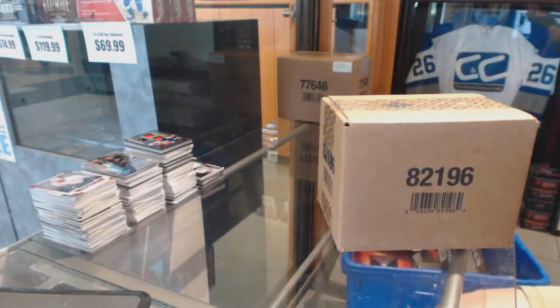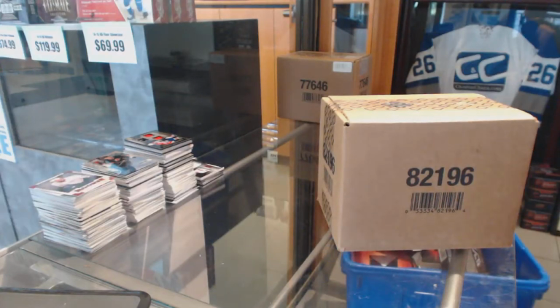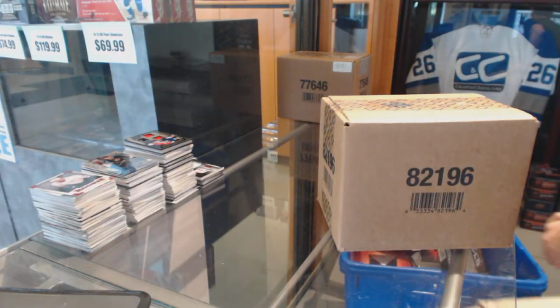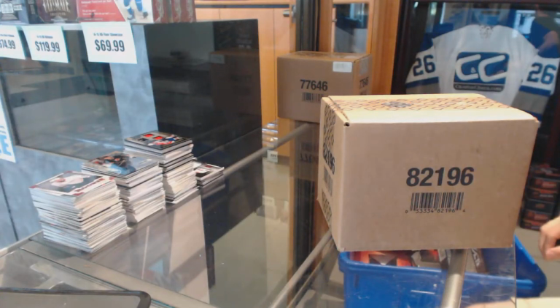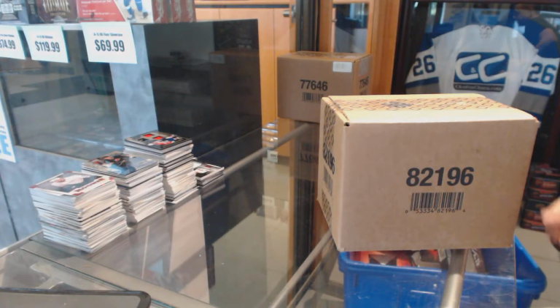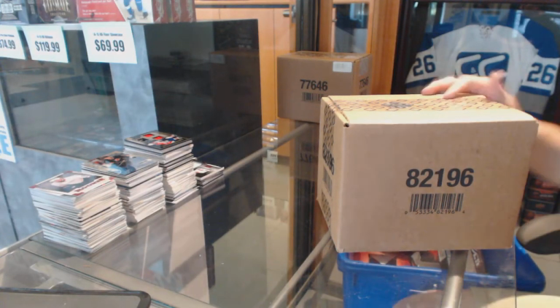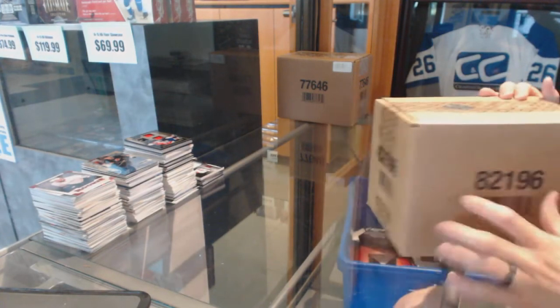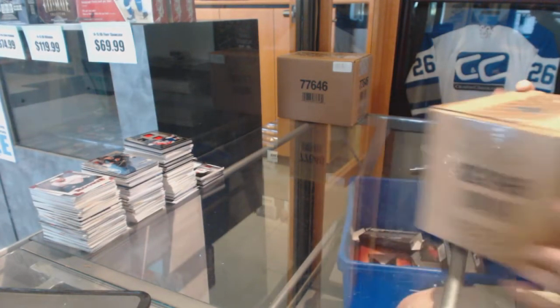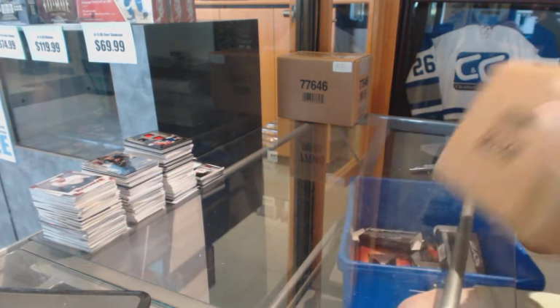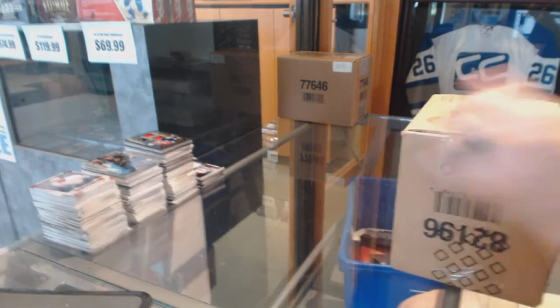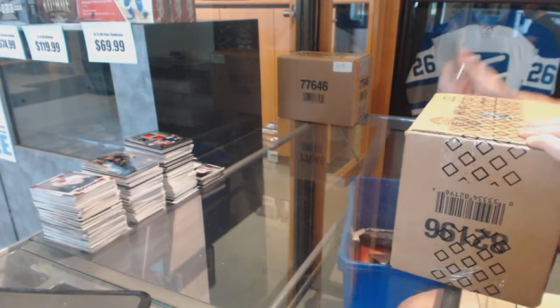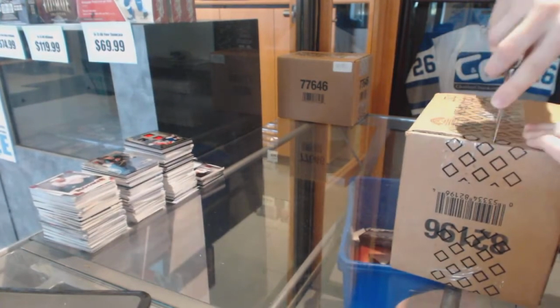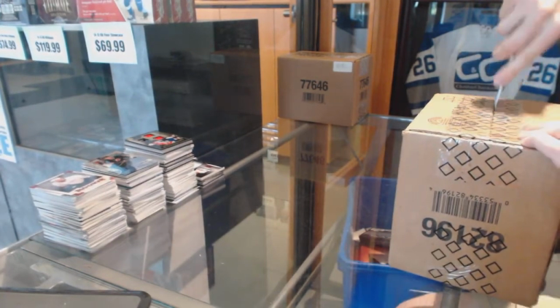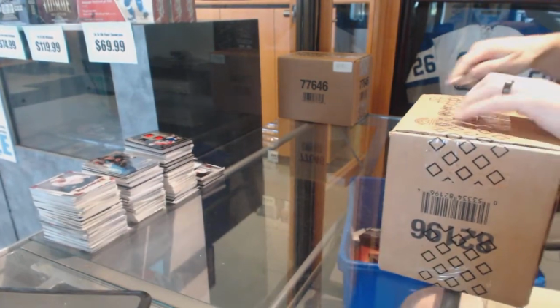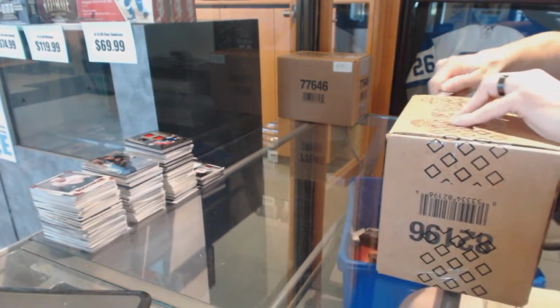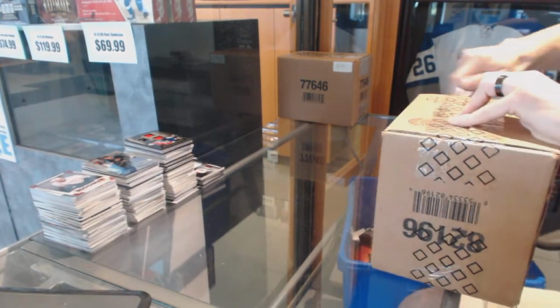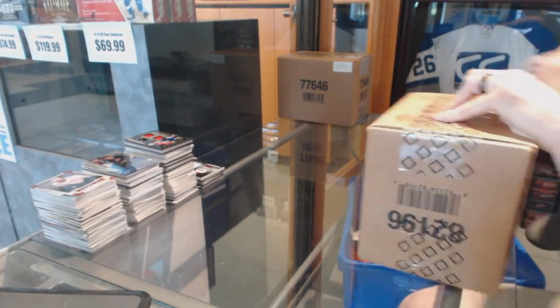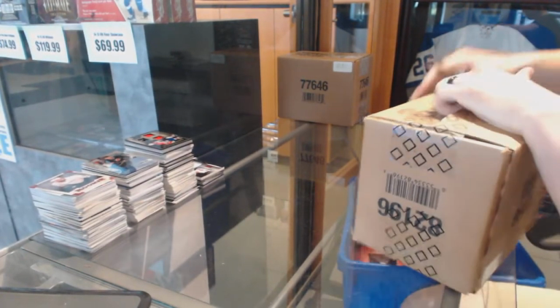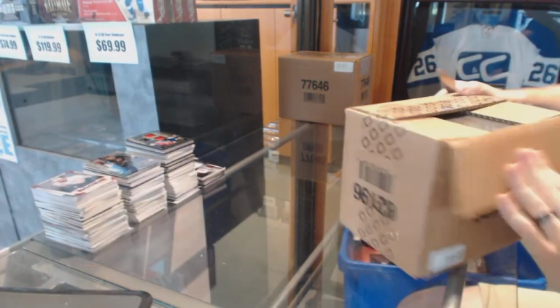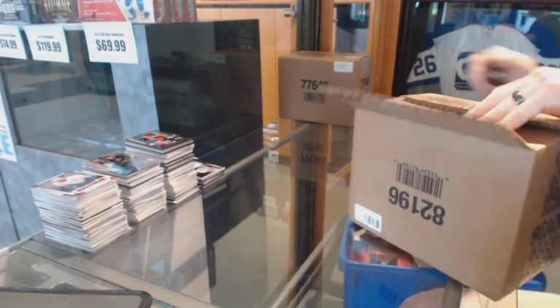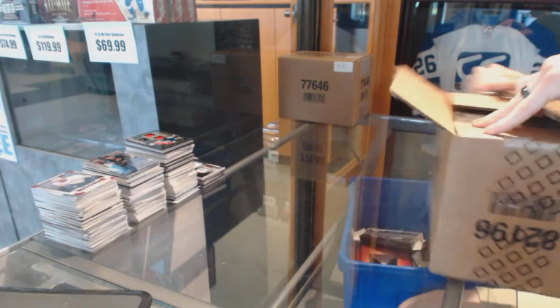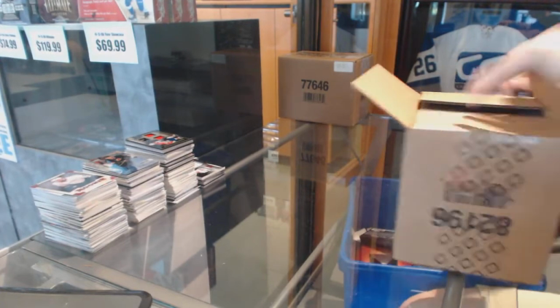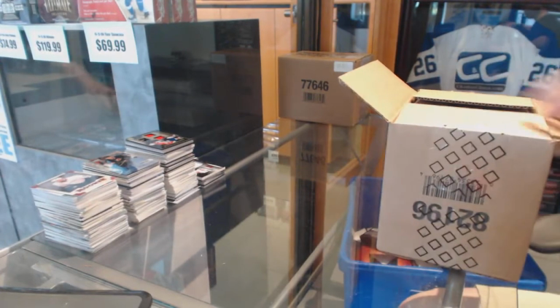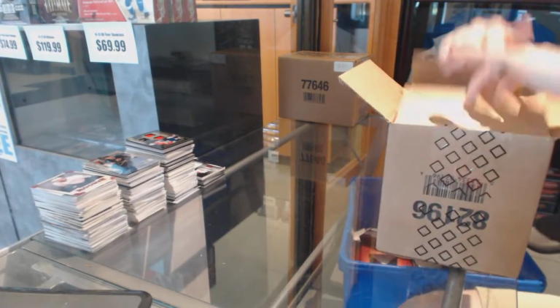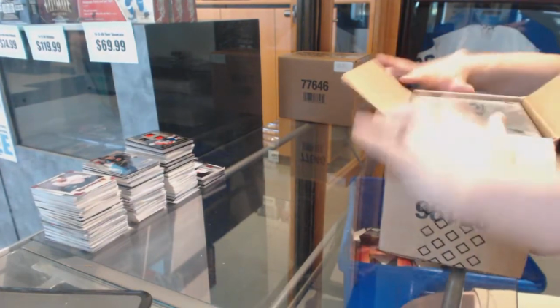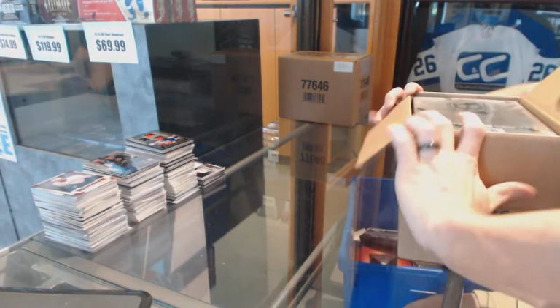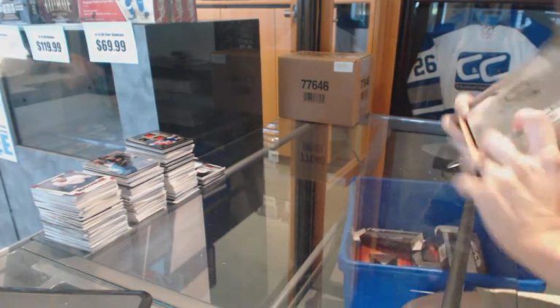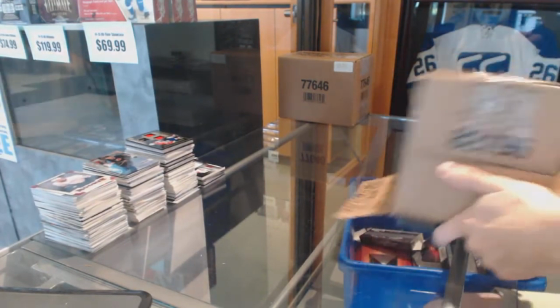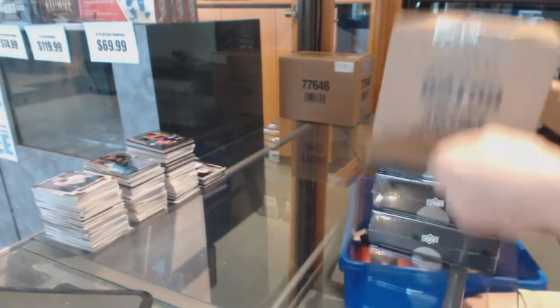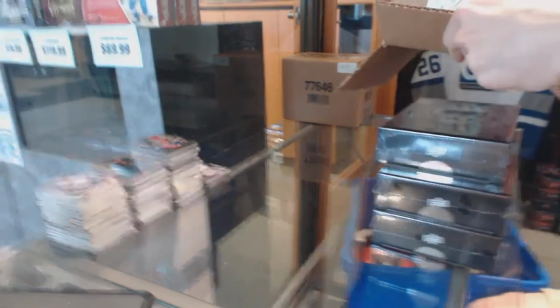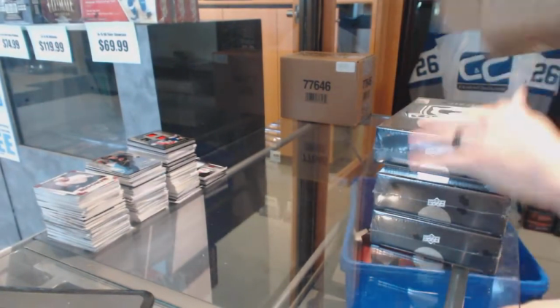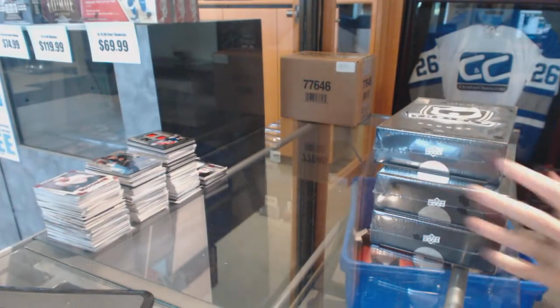Continuing on C&C Group Rake number 6325A, we're on to the three box case of 1314 Upper Deck. This is the cup. Good luck, everybody.